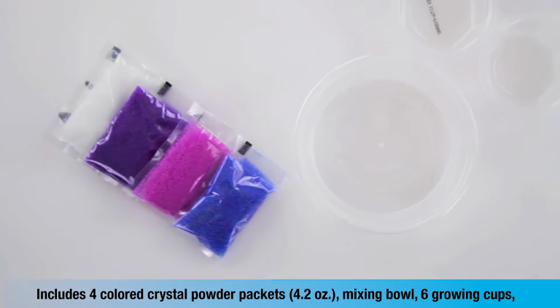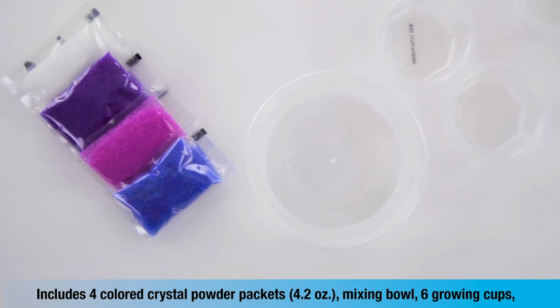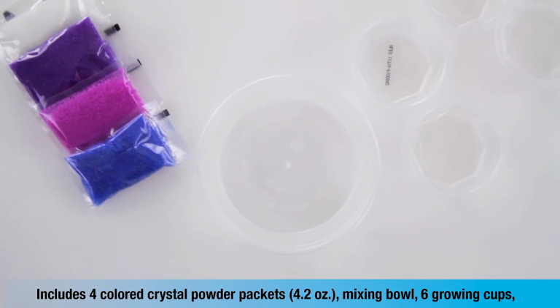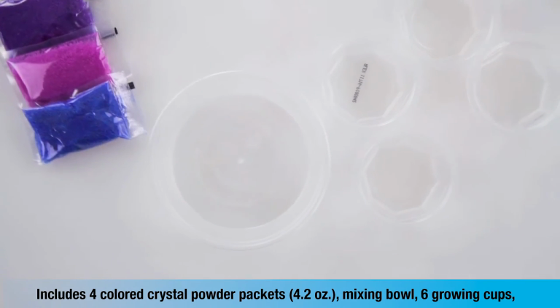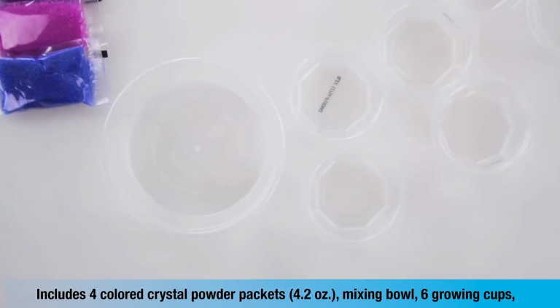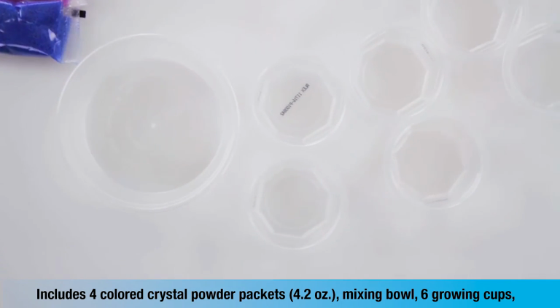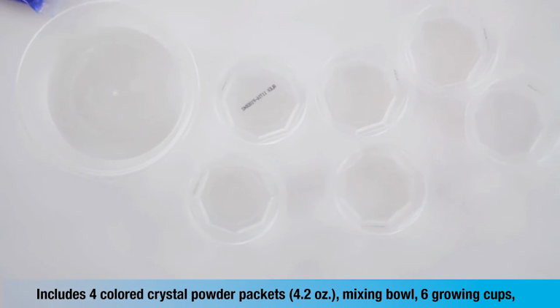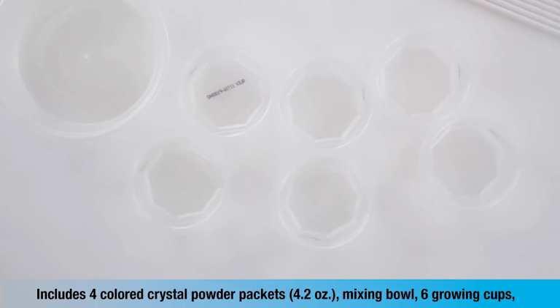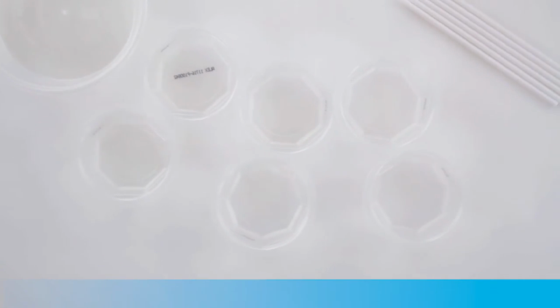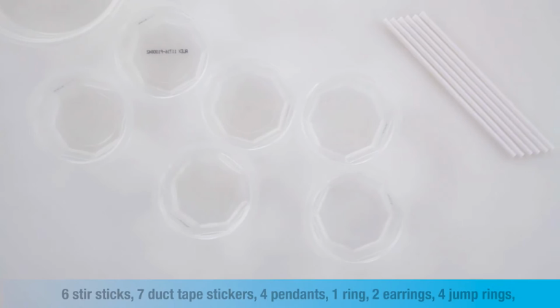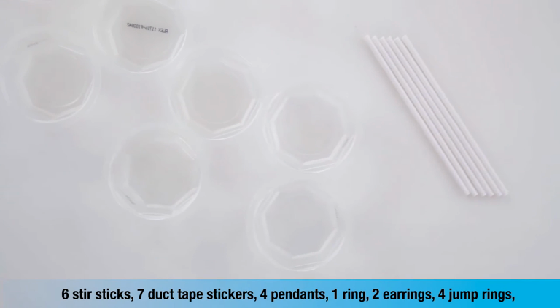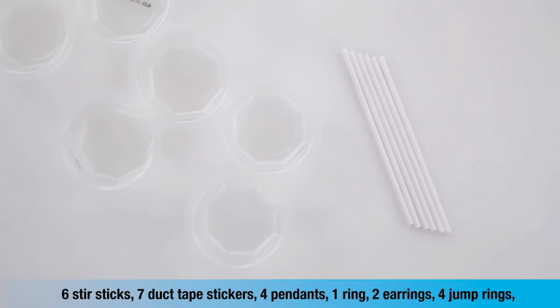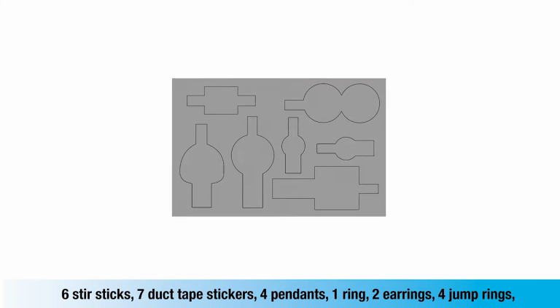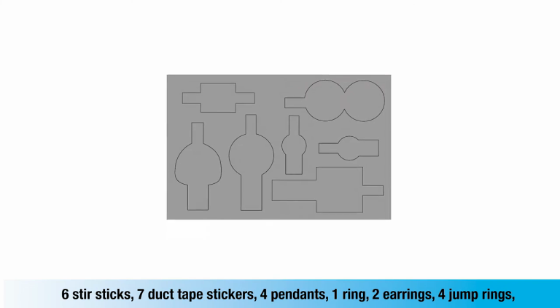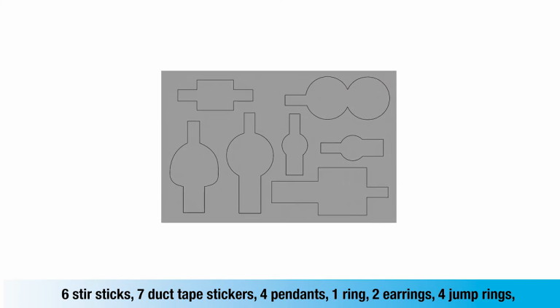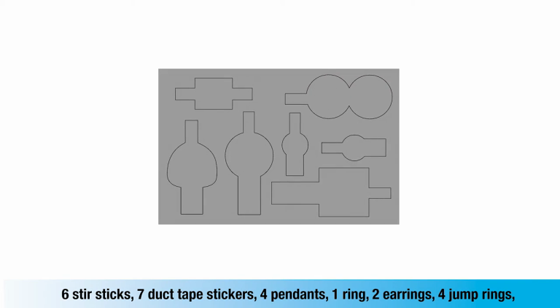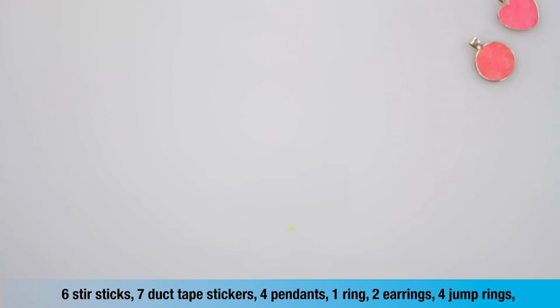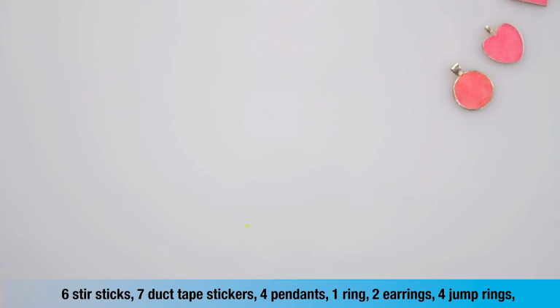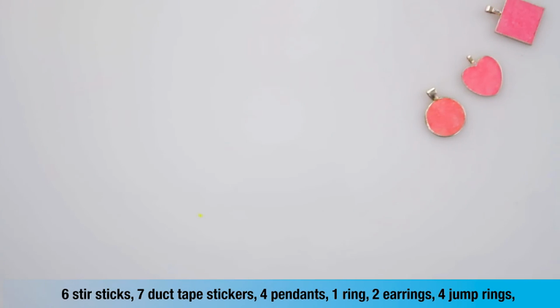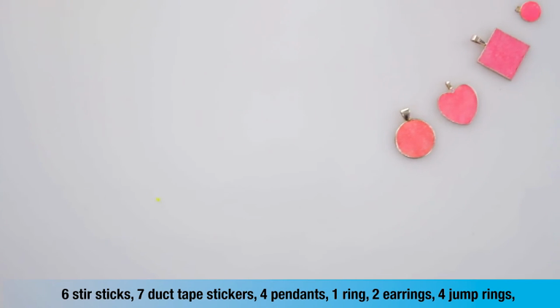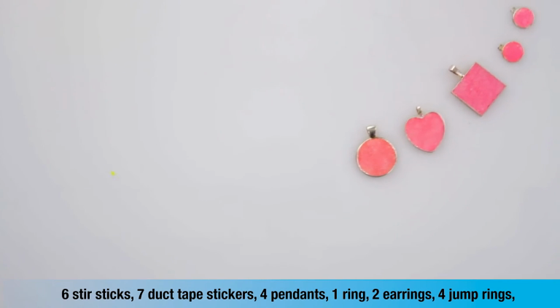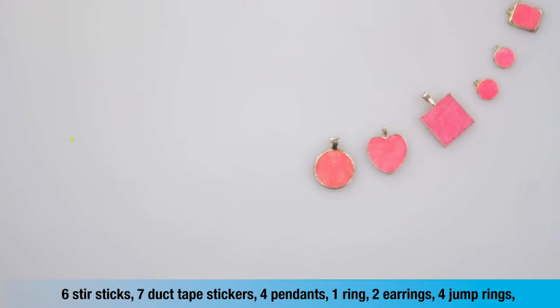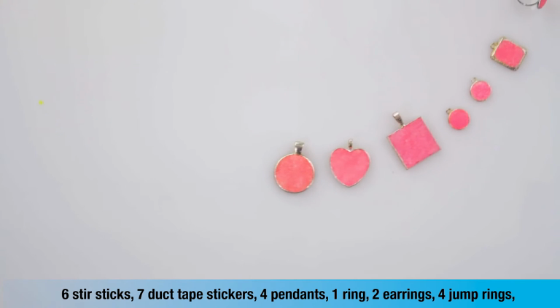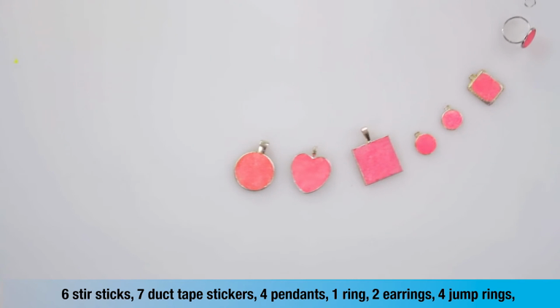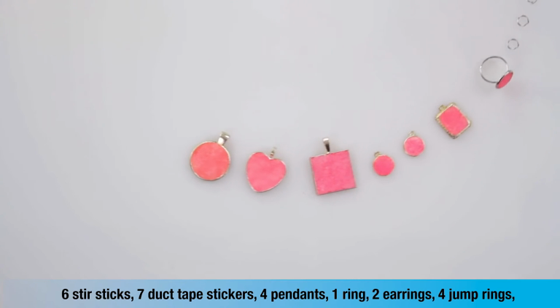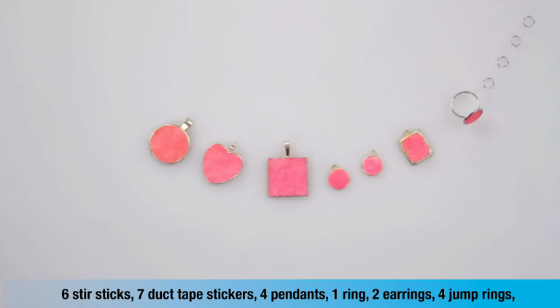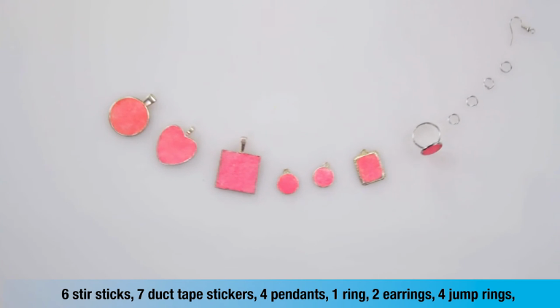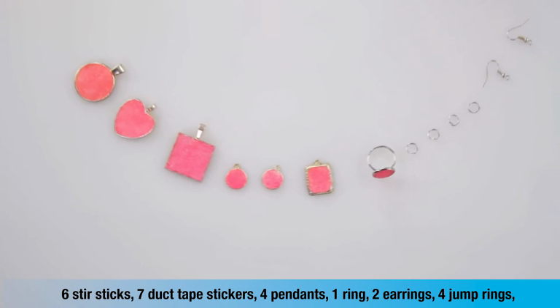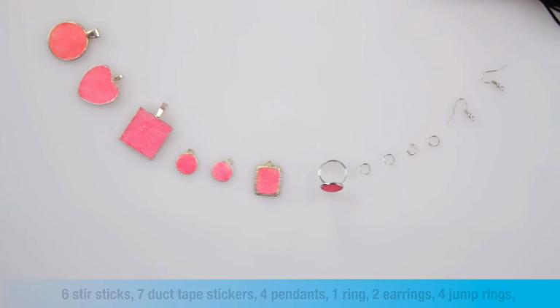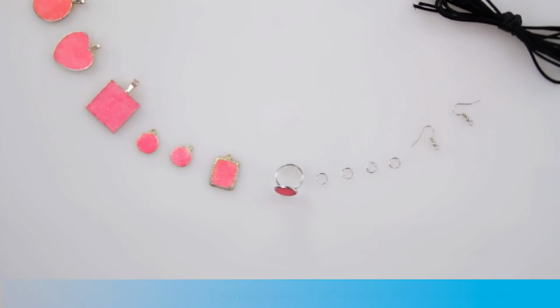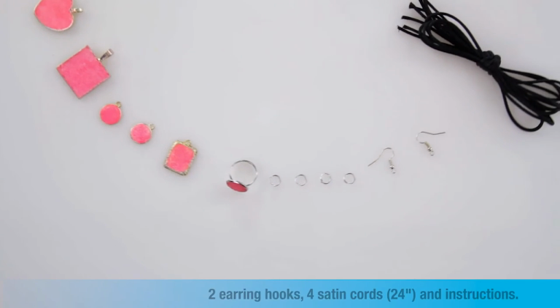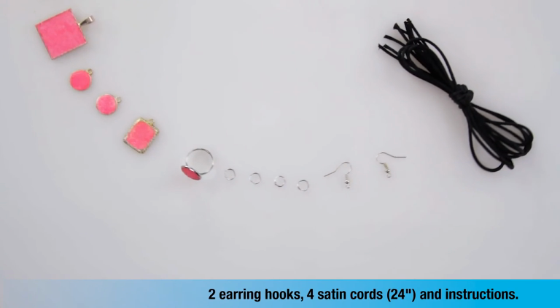Grow Crystal Jewelry includes 4 colored crystal powder packs, mixing bowl, 6 plastic growing cups, 6 stir sticks, 7 duct tape stickers, 4 pendants, an adjustable ring, 2 earrings, 4 jump rings, and 2 earring hooks.